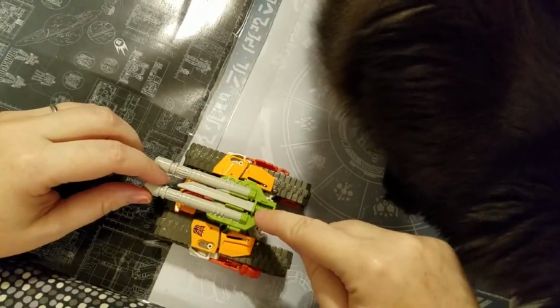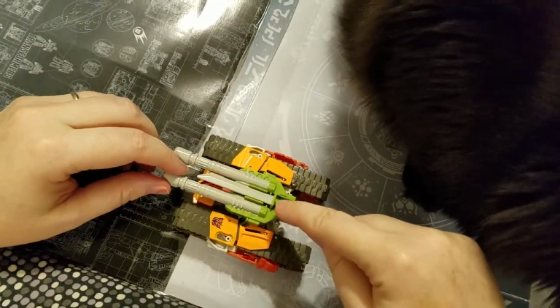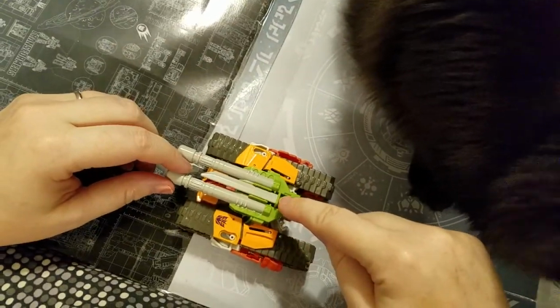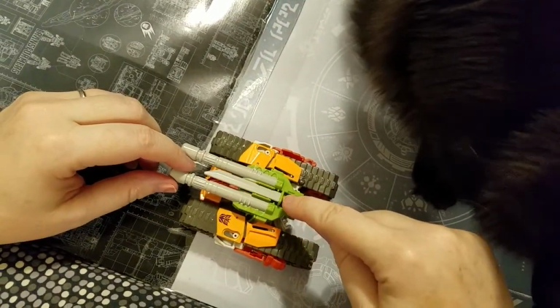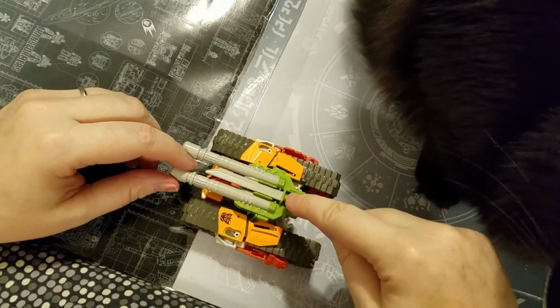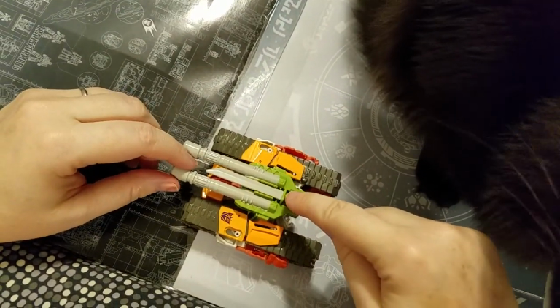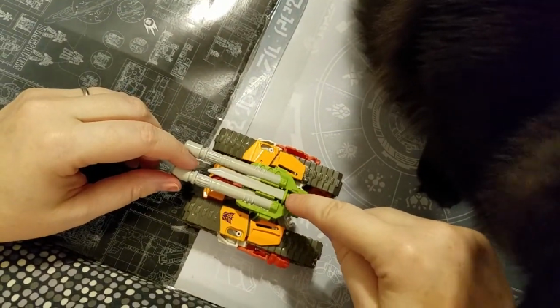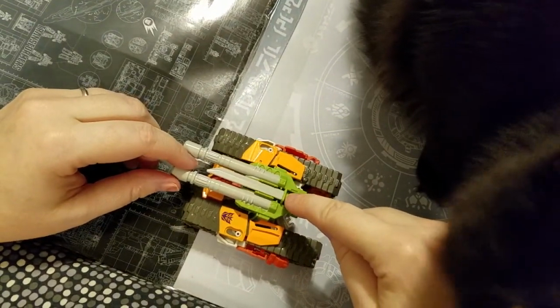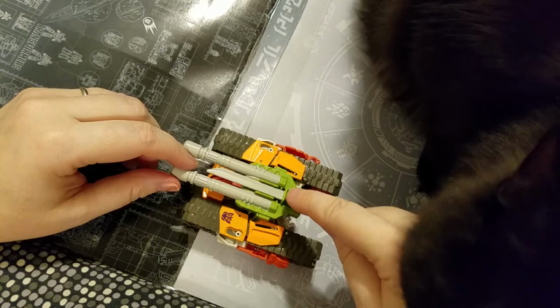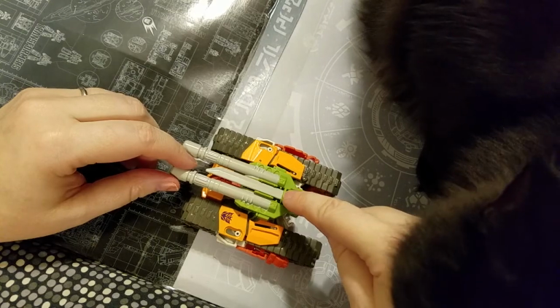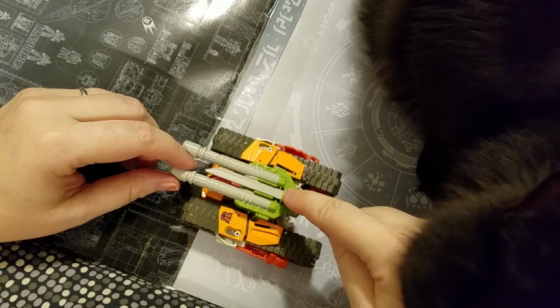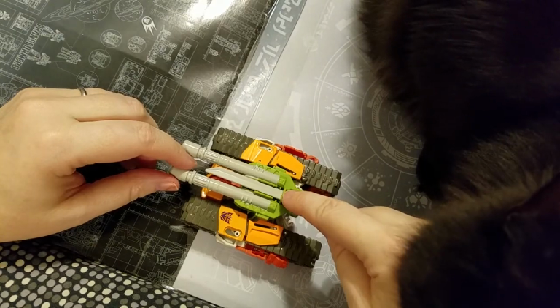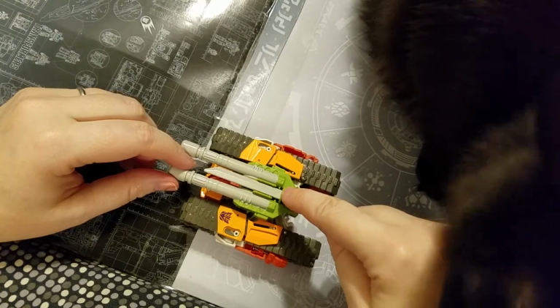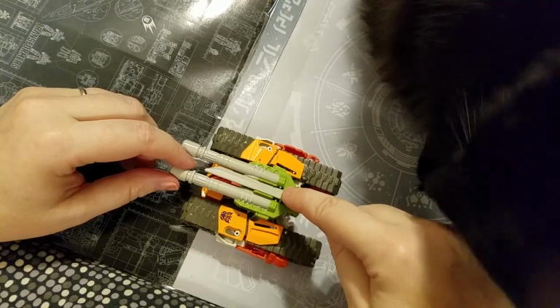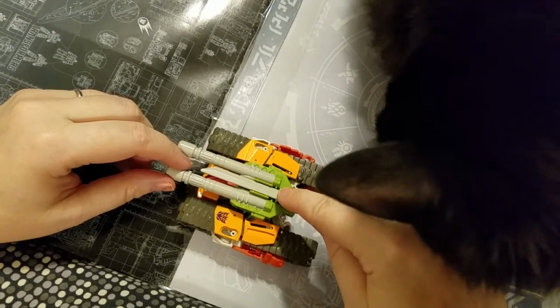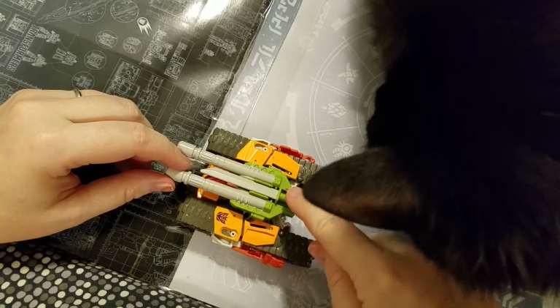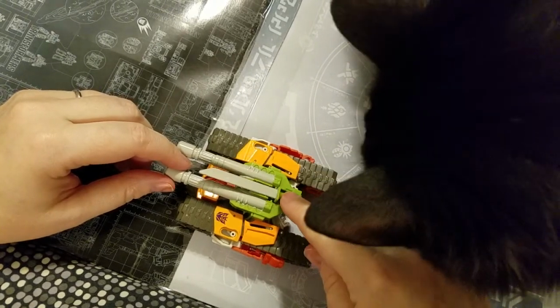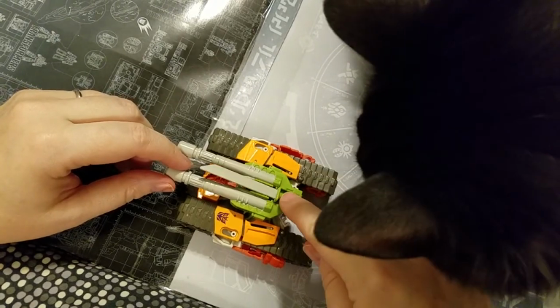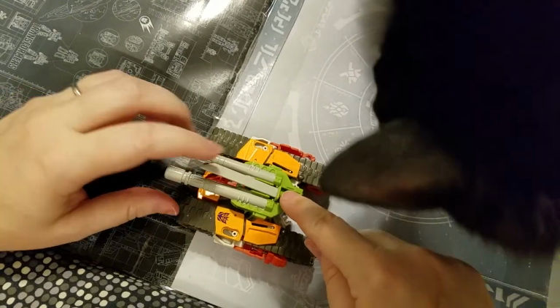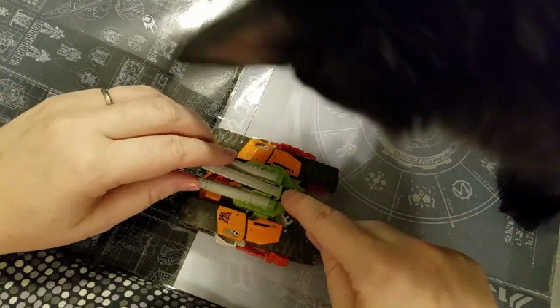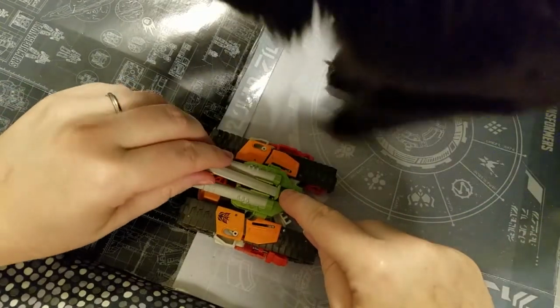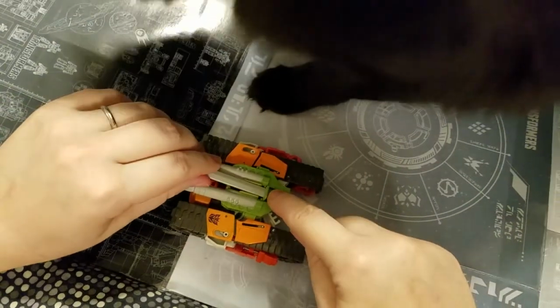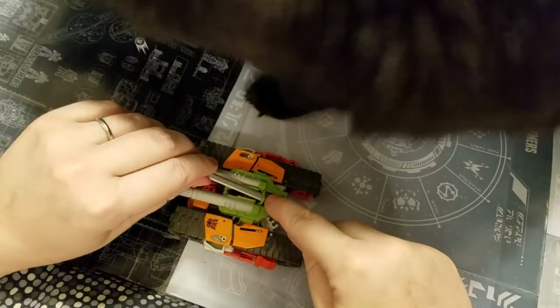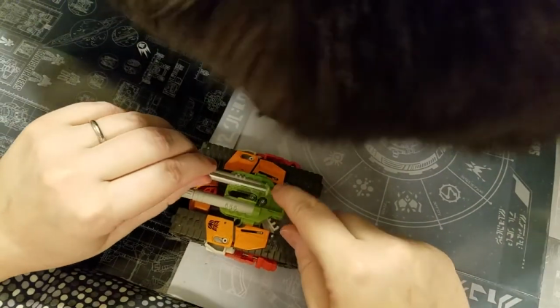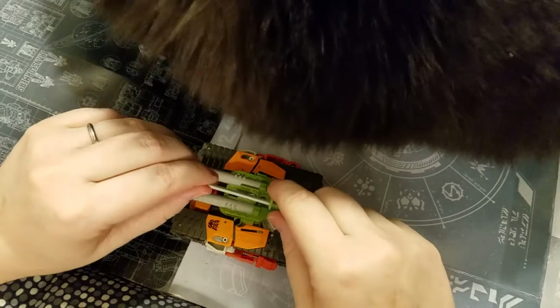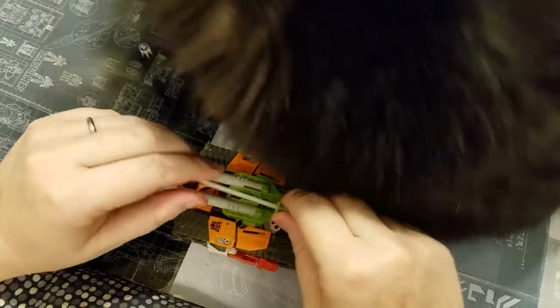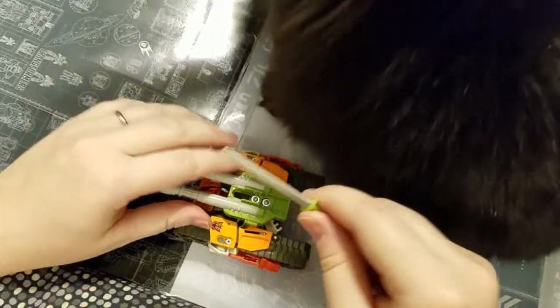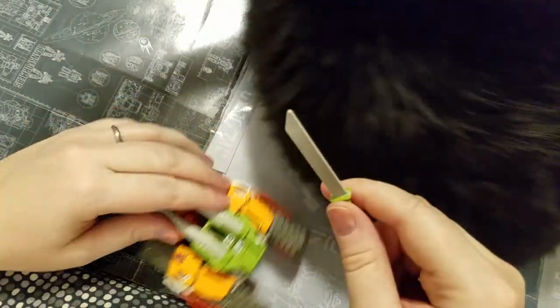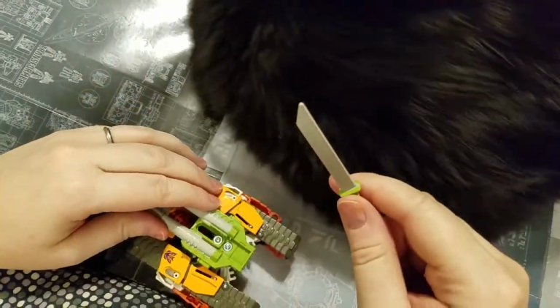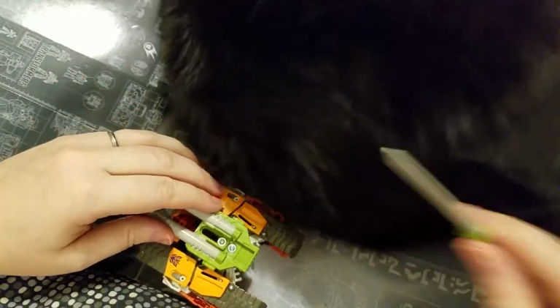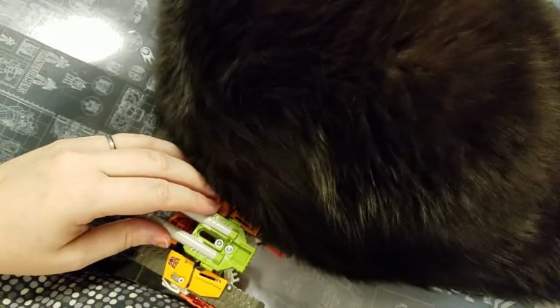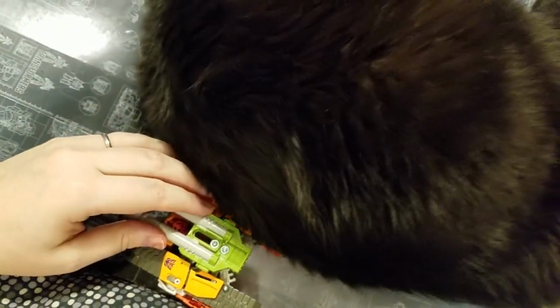He comes with his own blade. Now, I have been having trouble getting the blade to click in. So that Revan doesn't eat it, I'm going to put it over here.